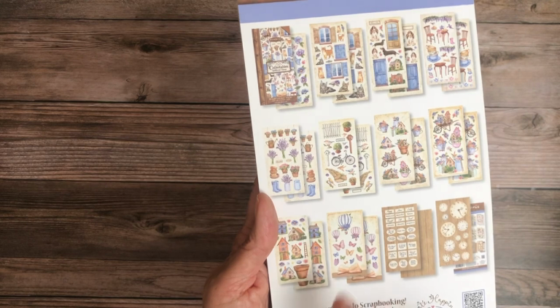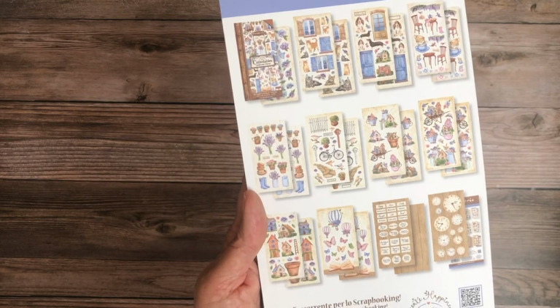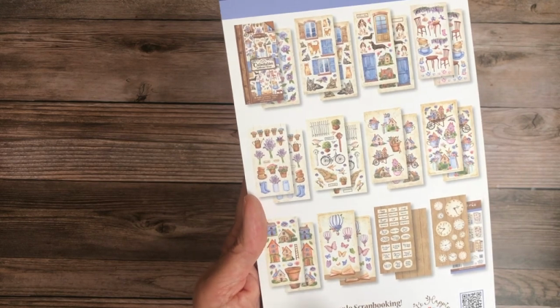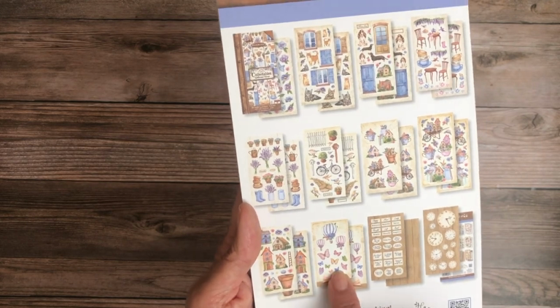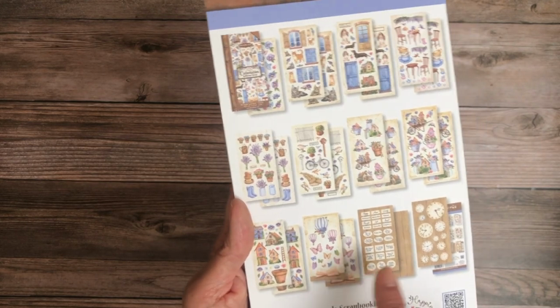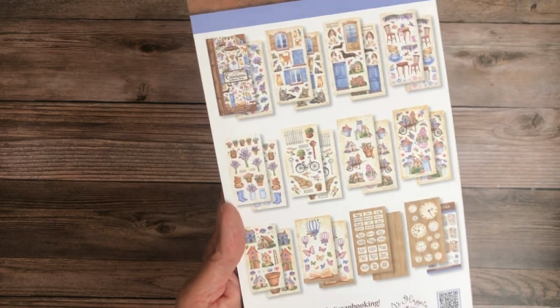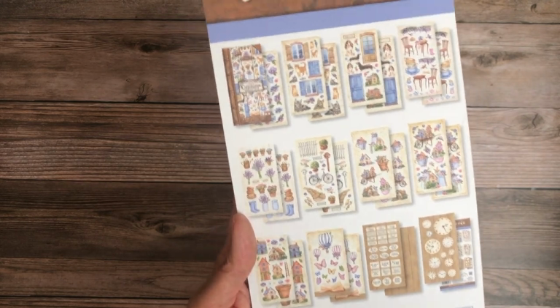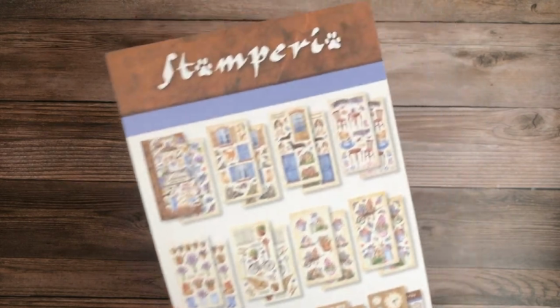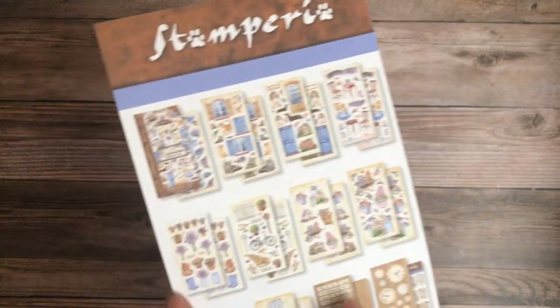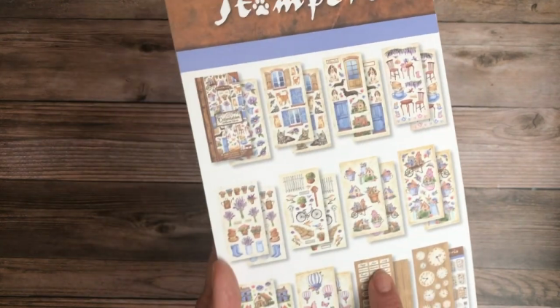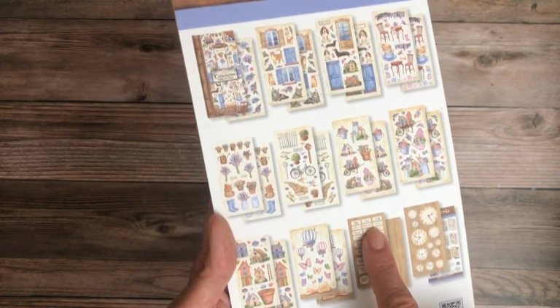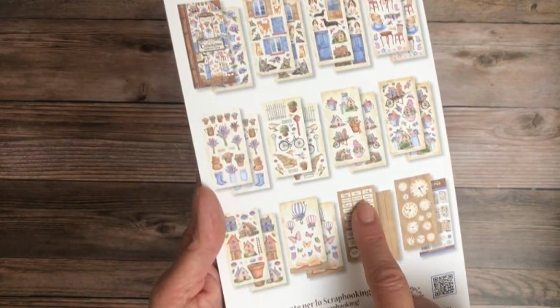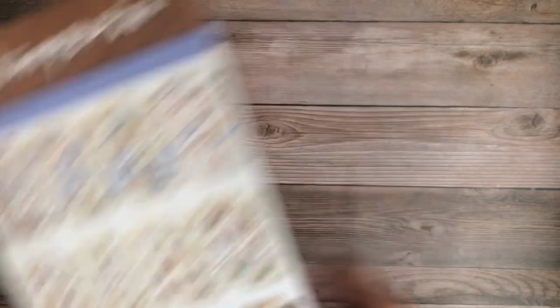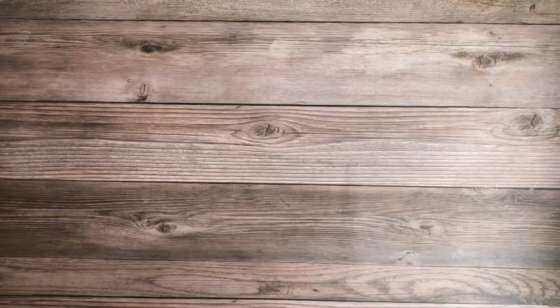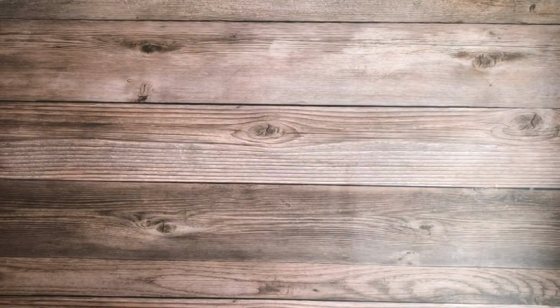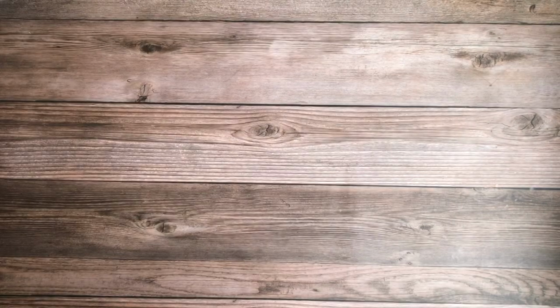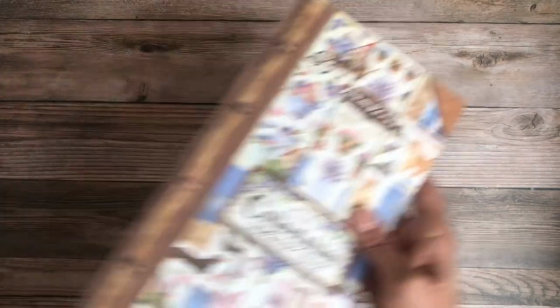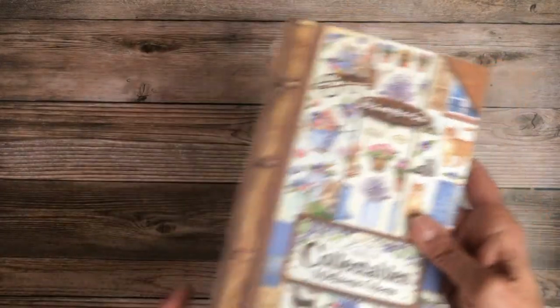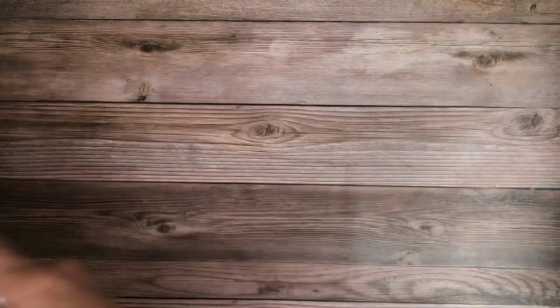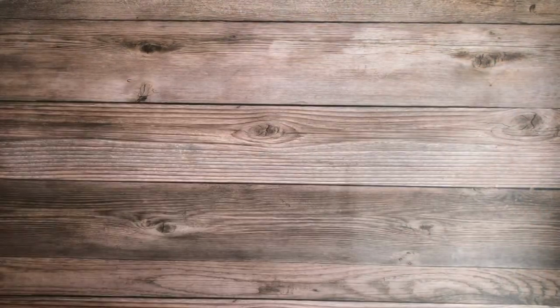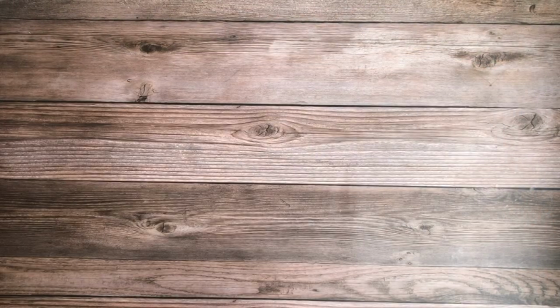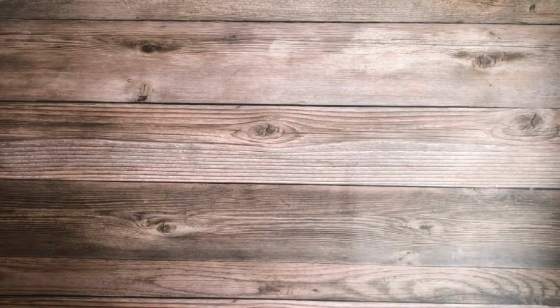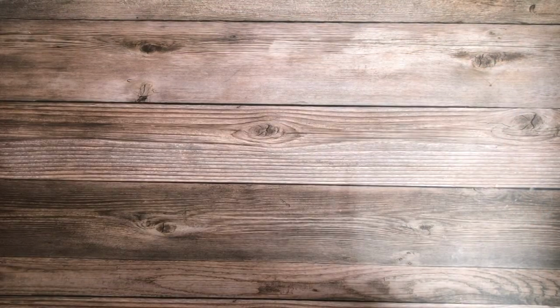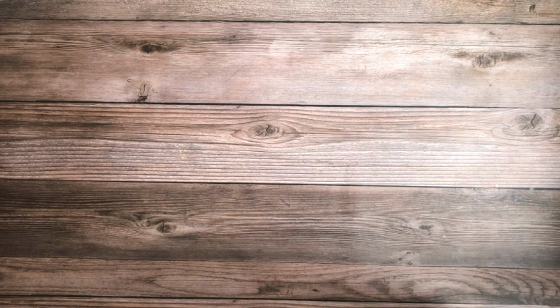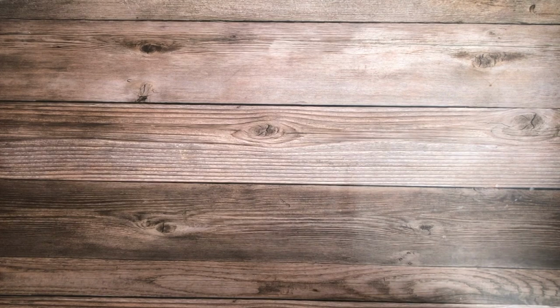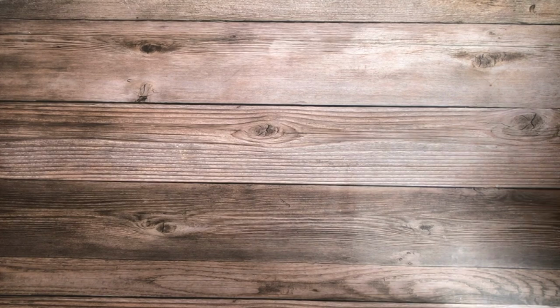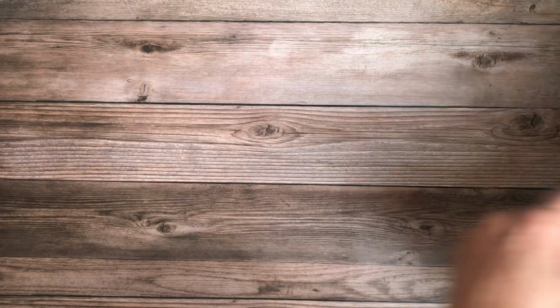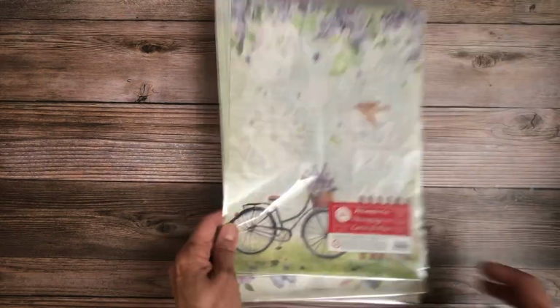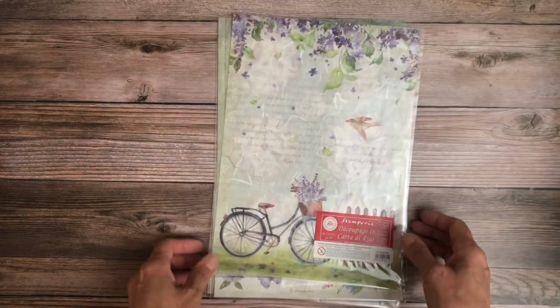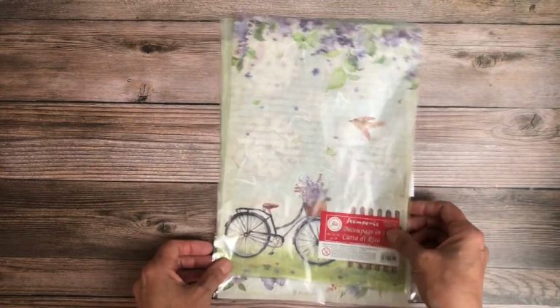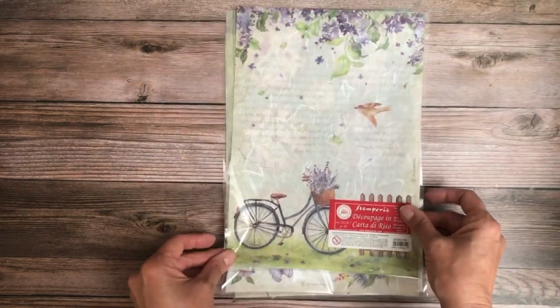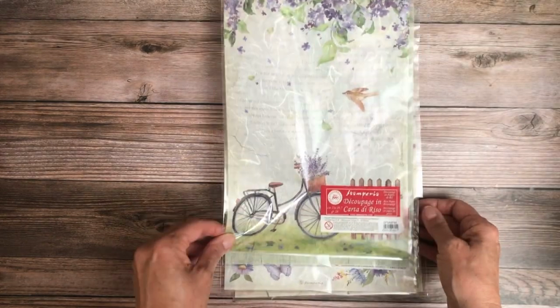So most of them are front and back of the image, and then there's just one background which is the sentiment page. That is what is called the collectible. Now here are all the goodies — we've got rice paper.